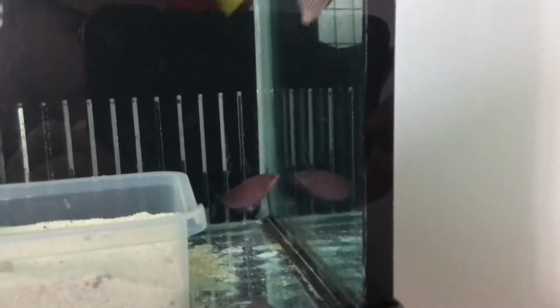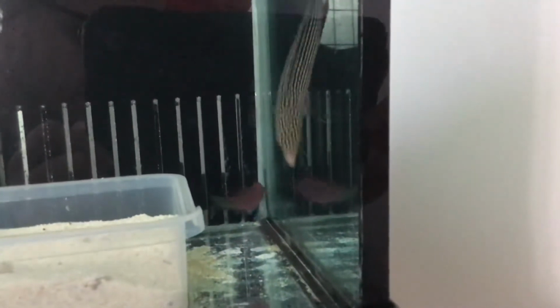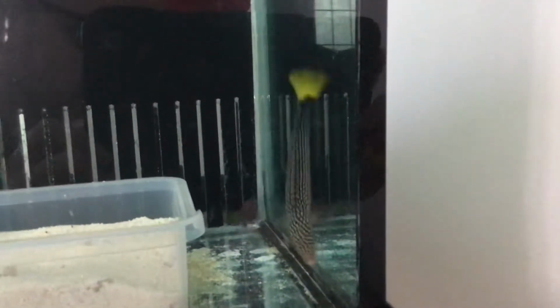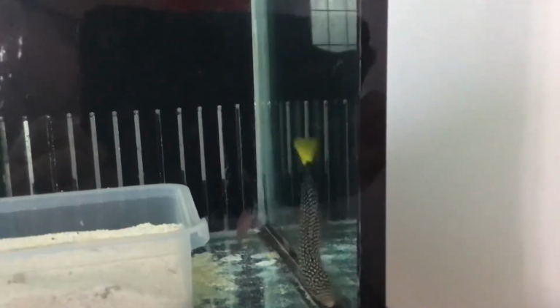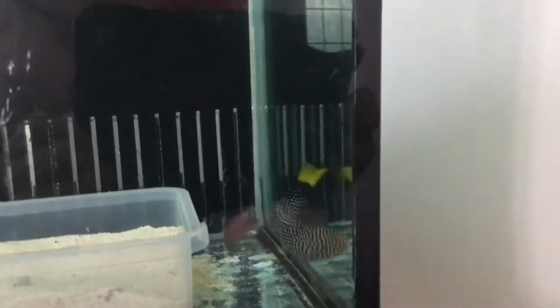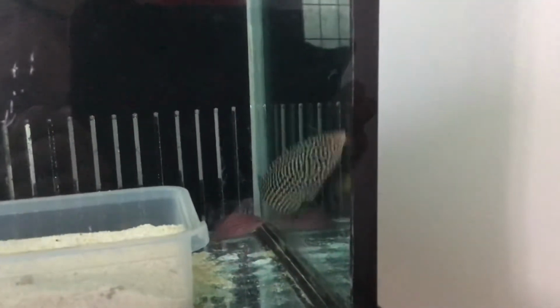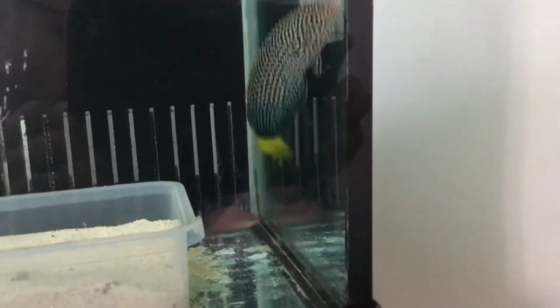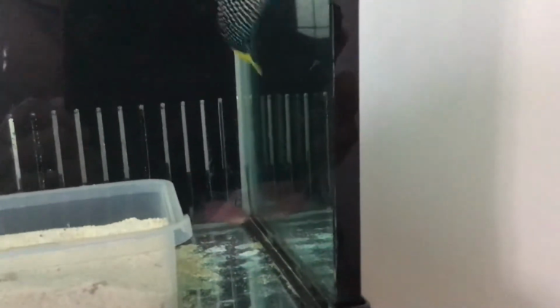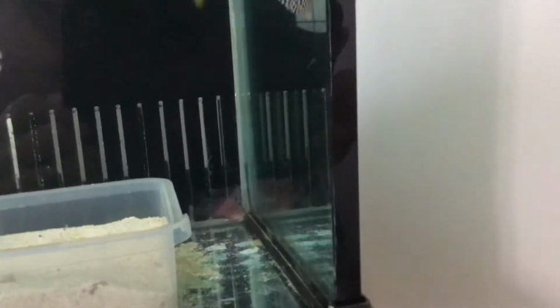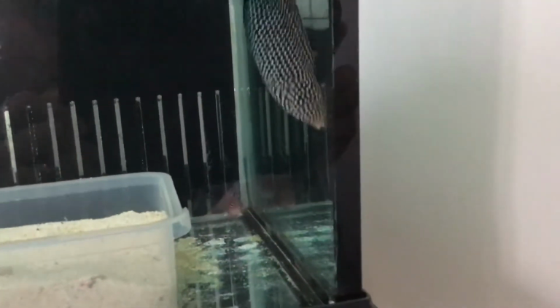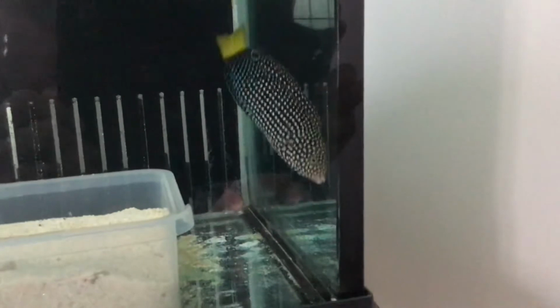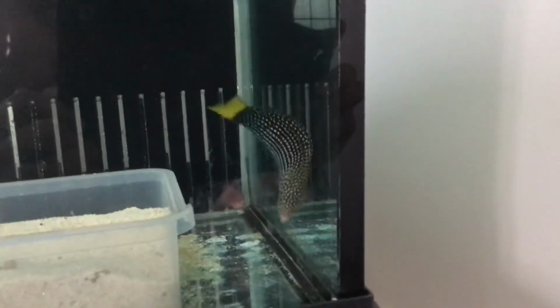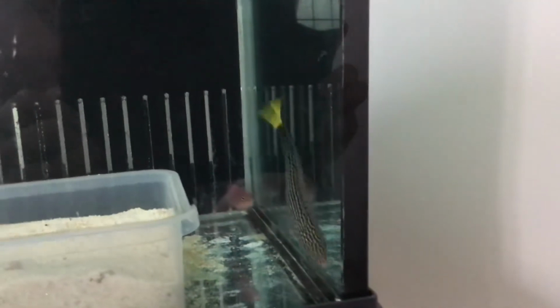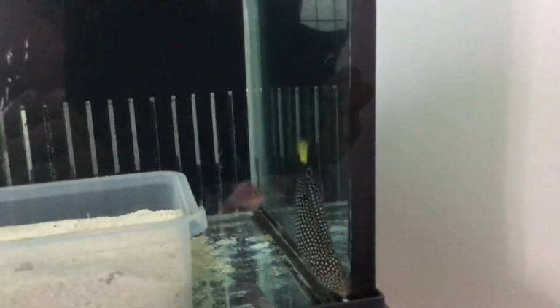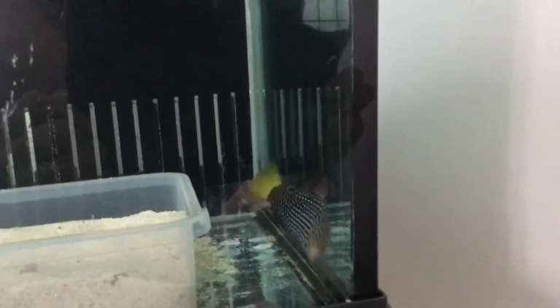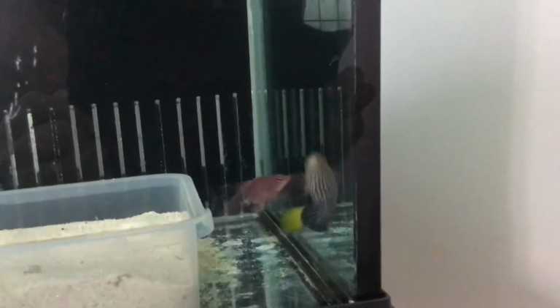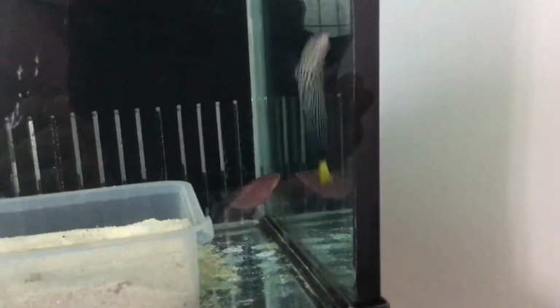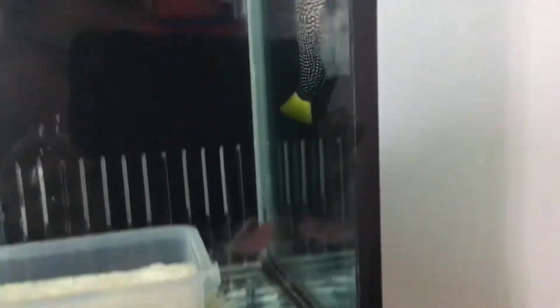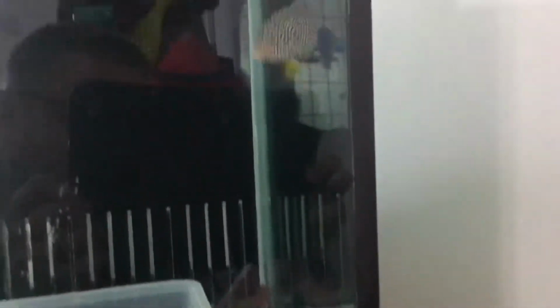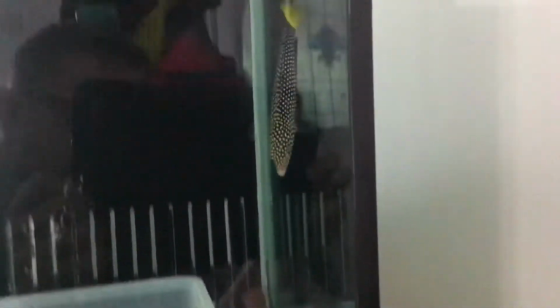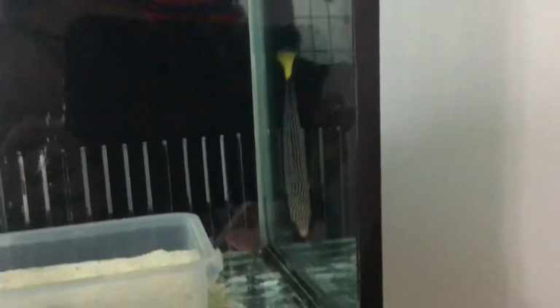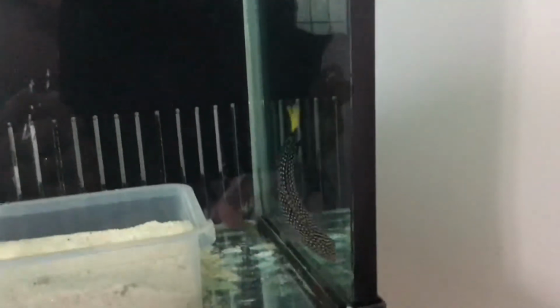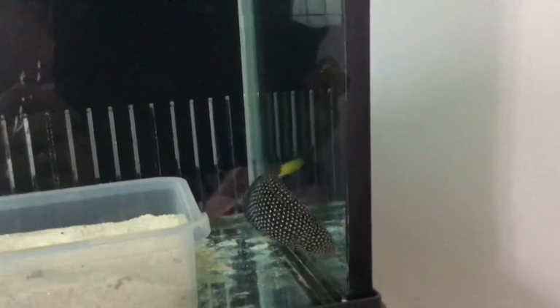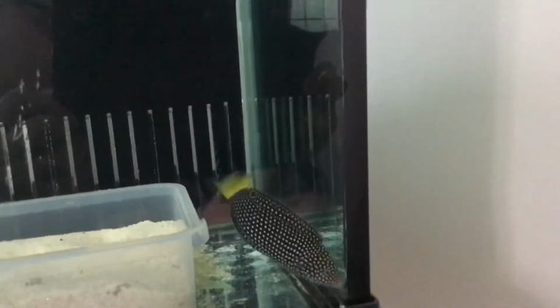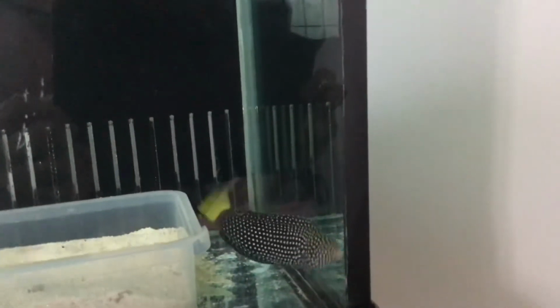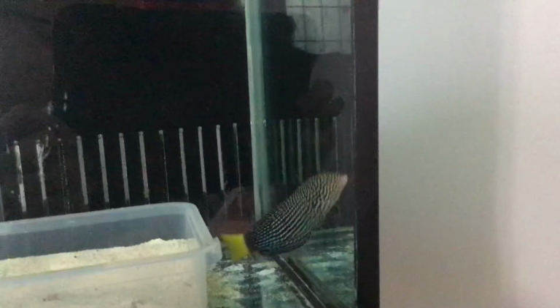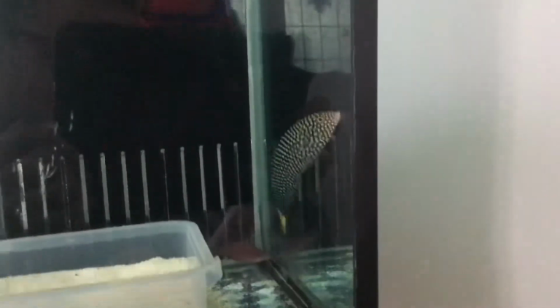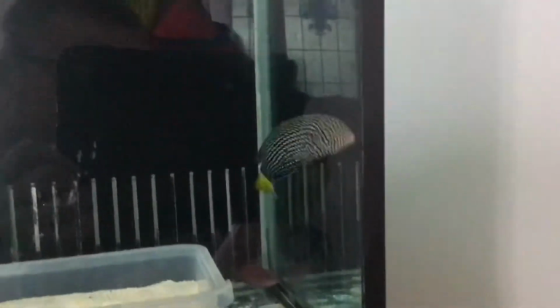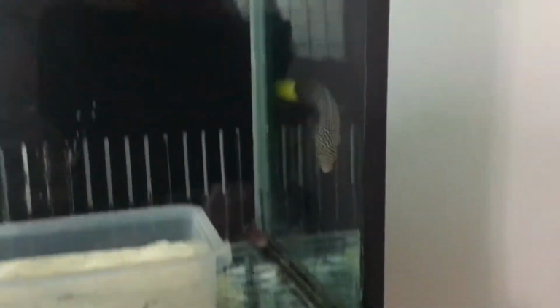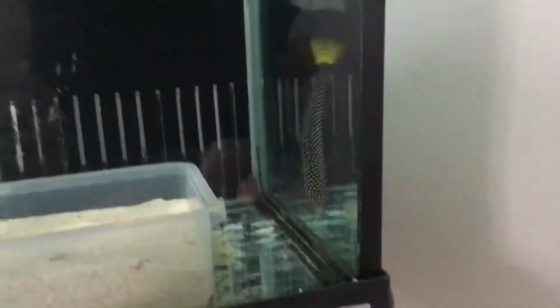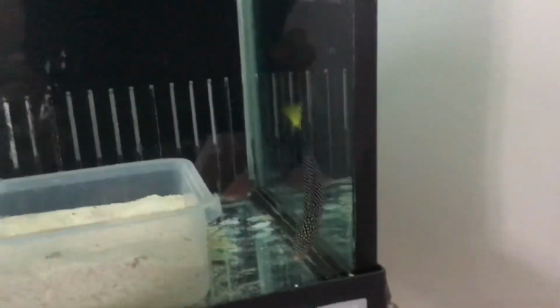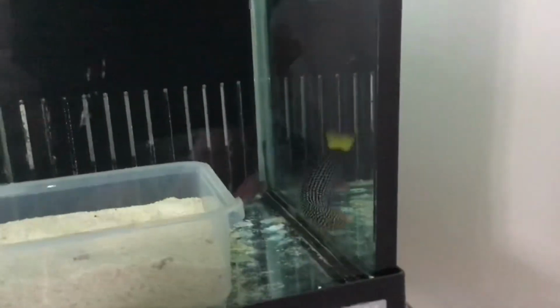So fingers crossed that the six-line is a good boy — or girl — and that the yellow tail survives. Alright, that's my purchase for today. Thanks, bye.